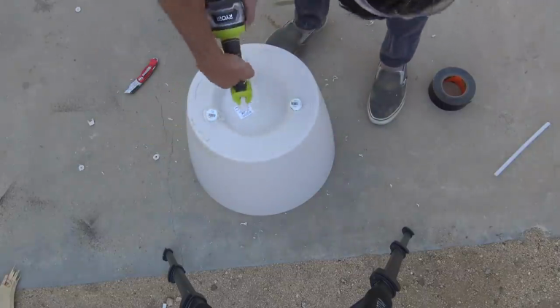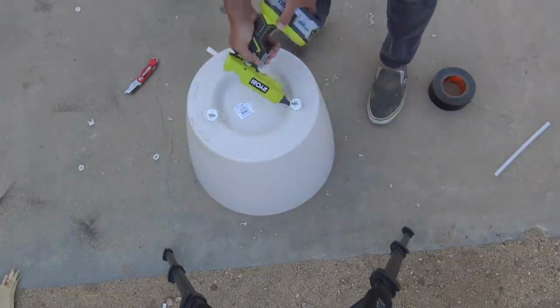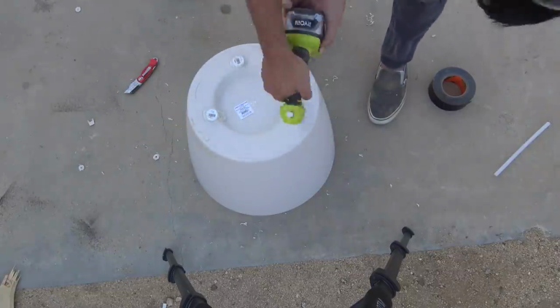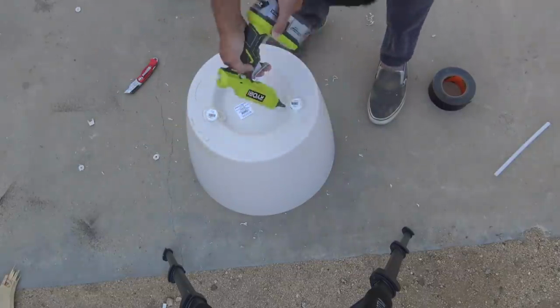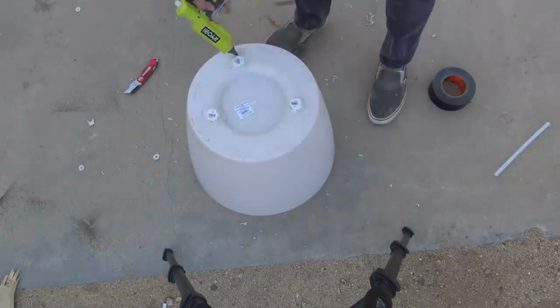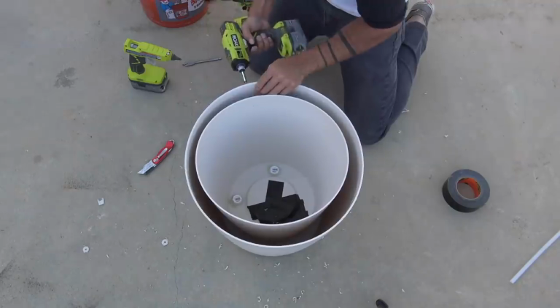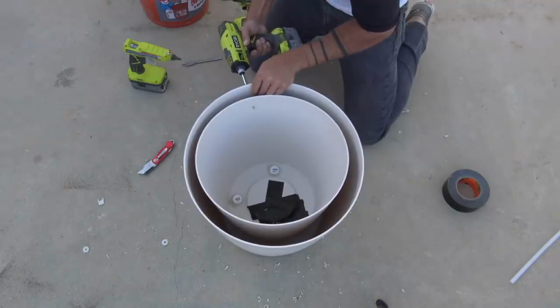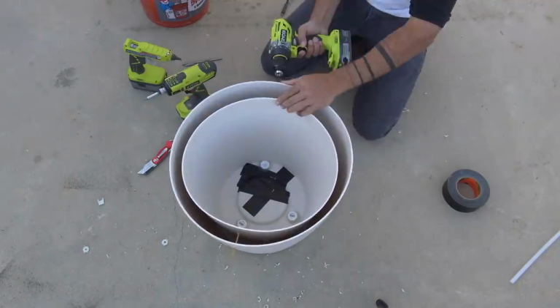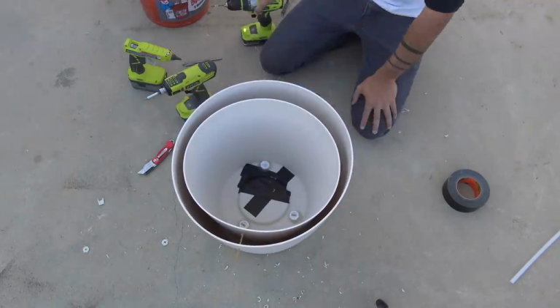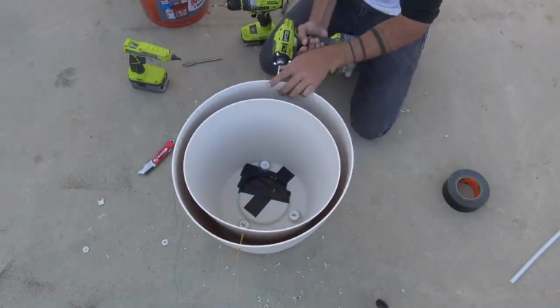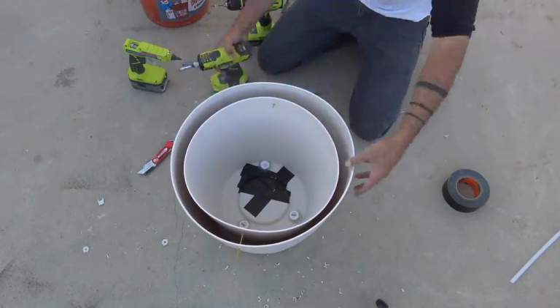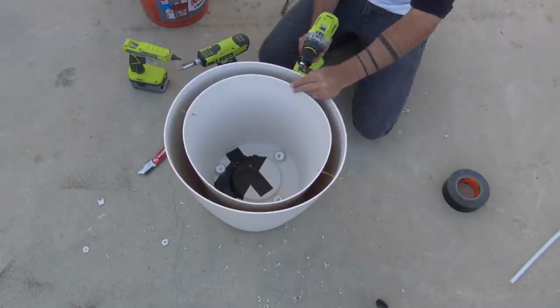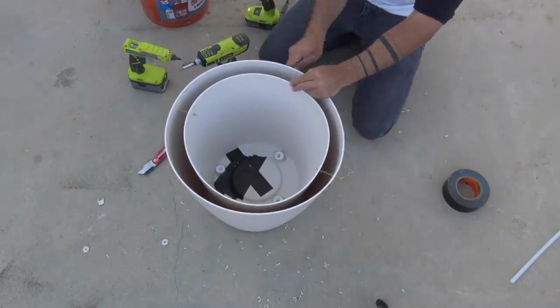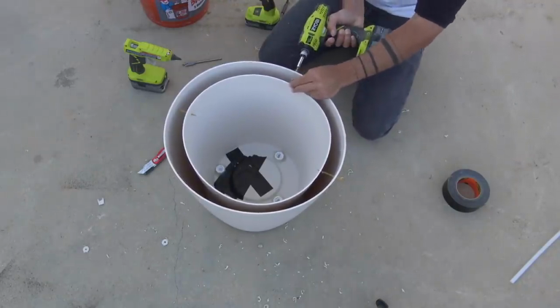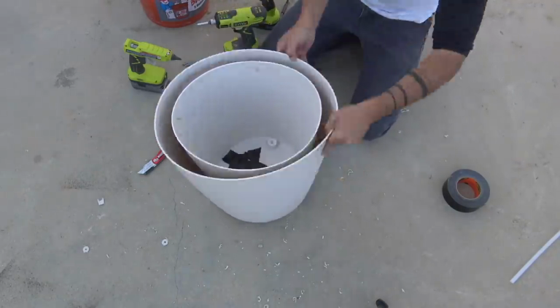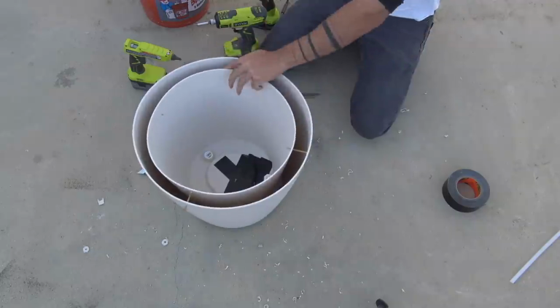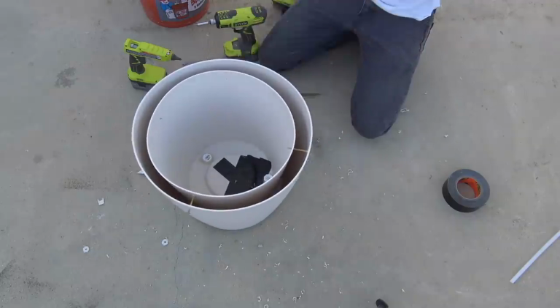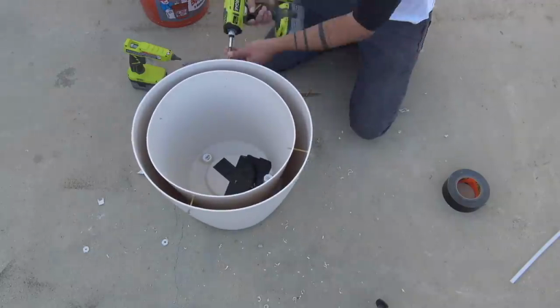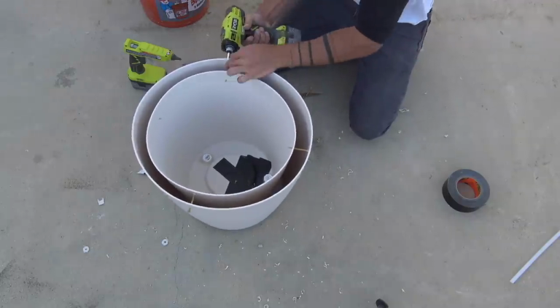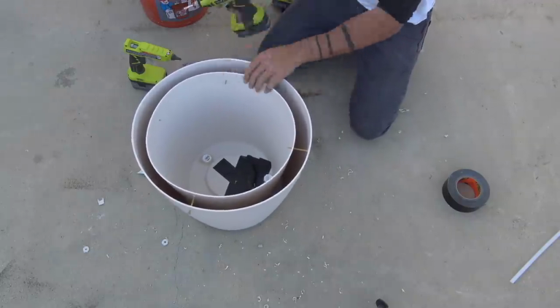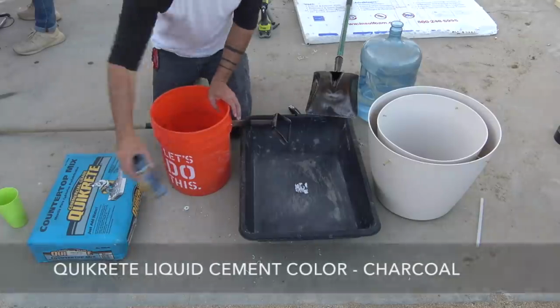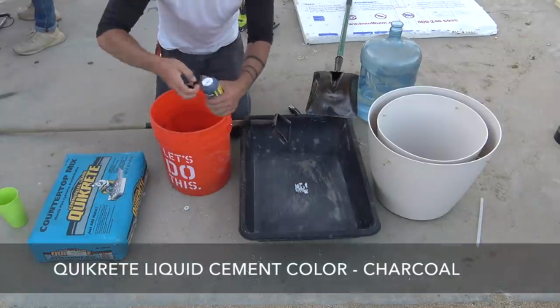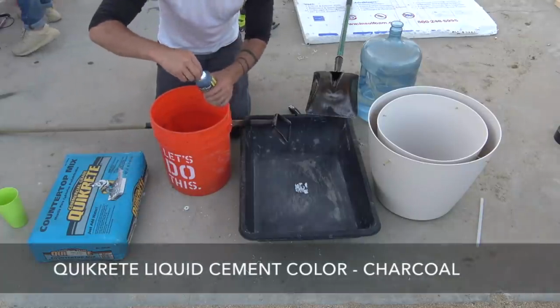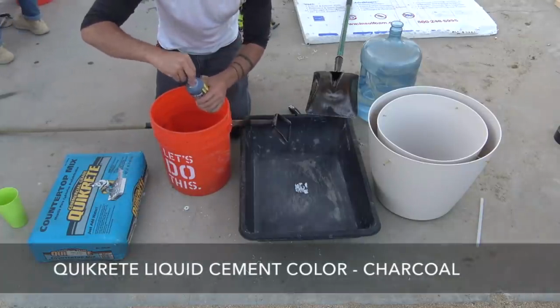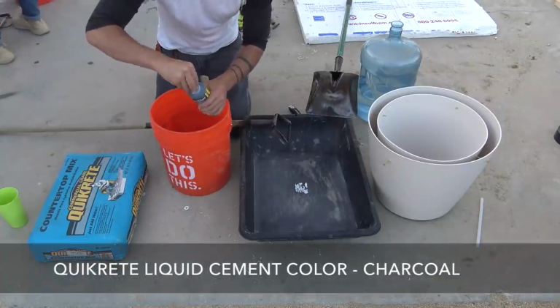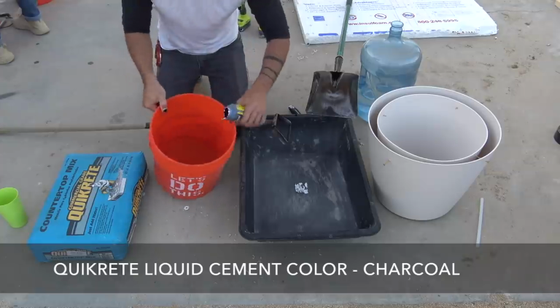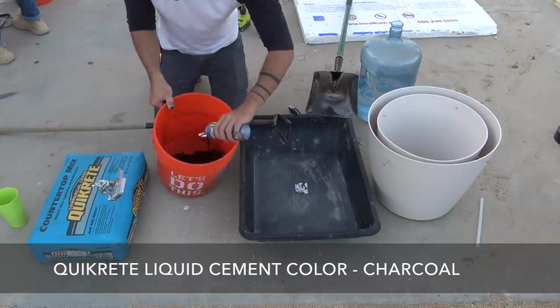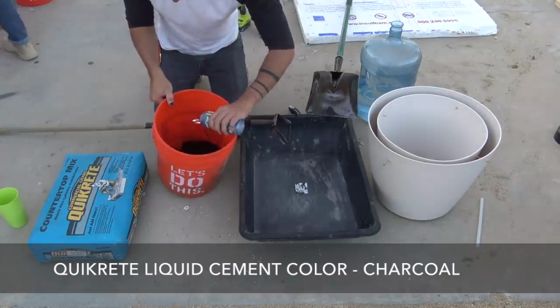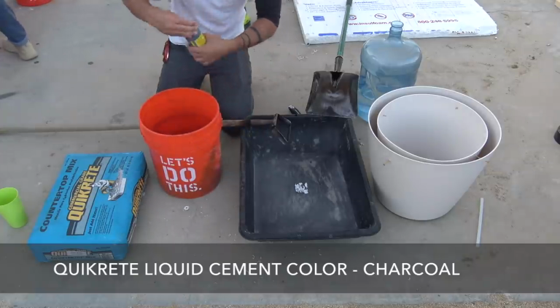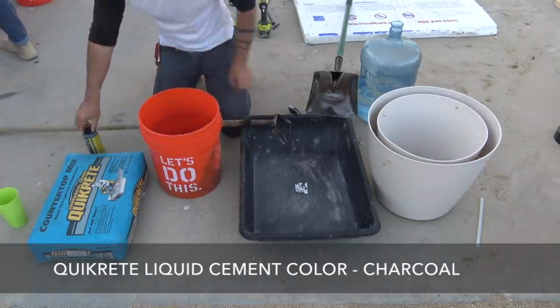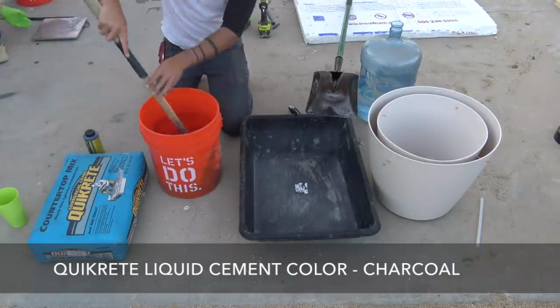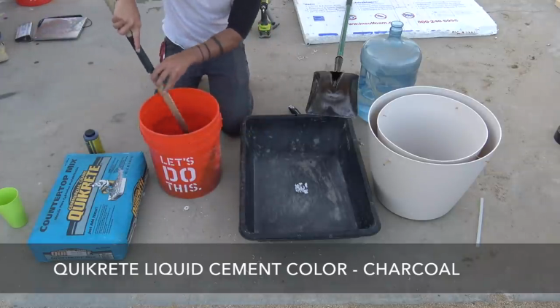The plastic planters are pretty flimsy so I added some two-and-a-half-inch long deck screws through the outer one and into the inner one to hold them in place together. Now I want to create a gradient pattern in the concrete by adding a liquid cement color.